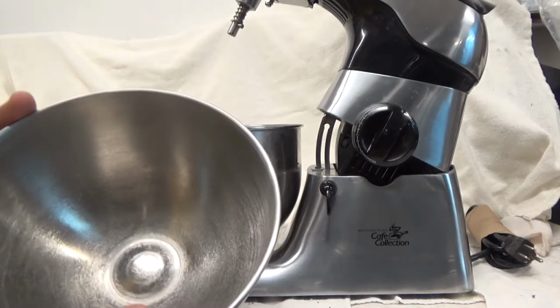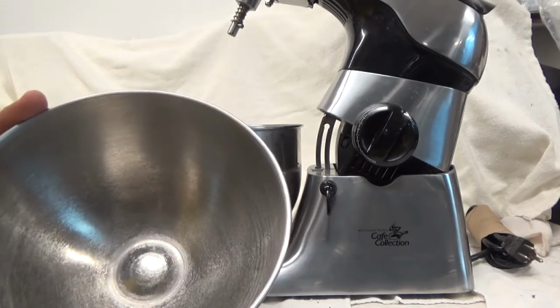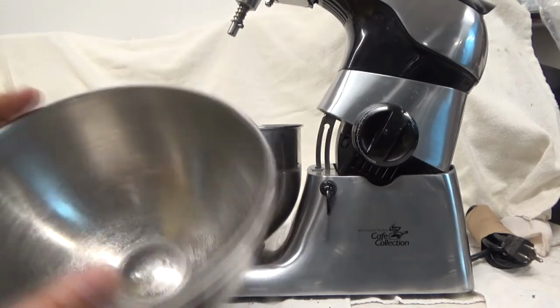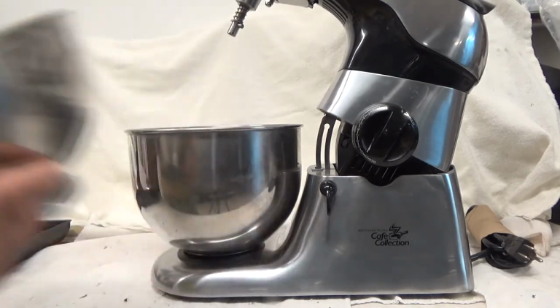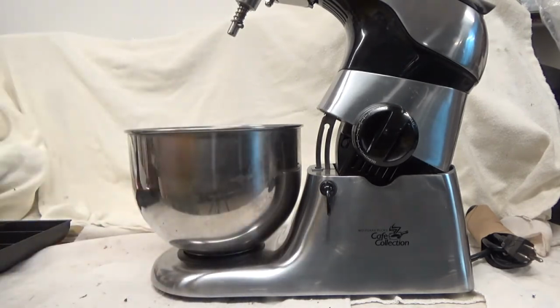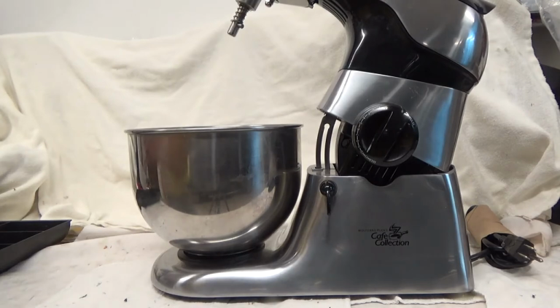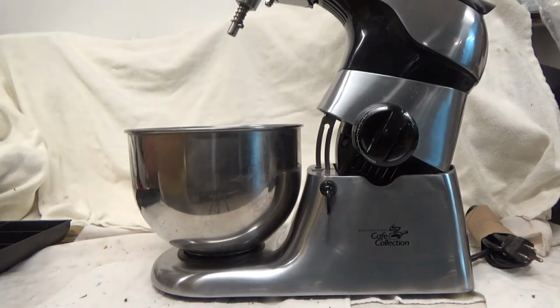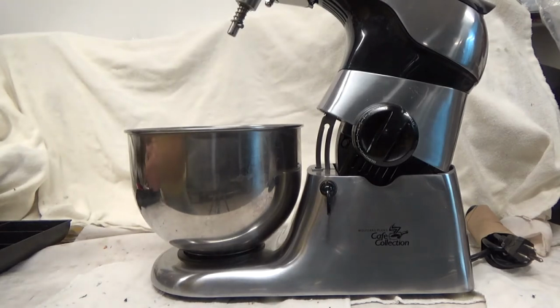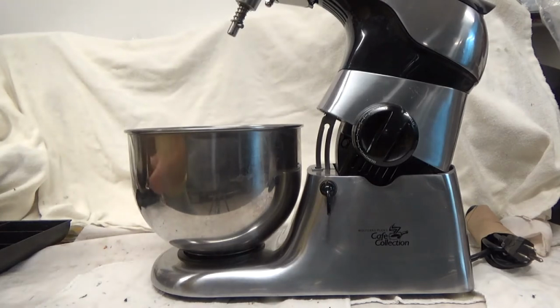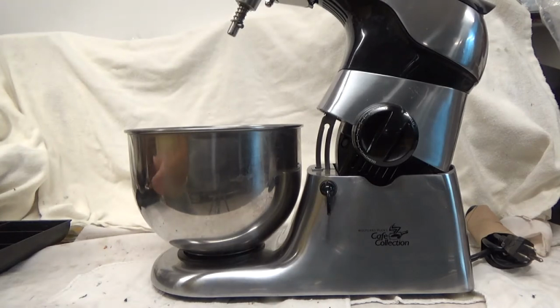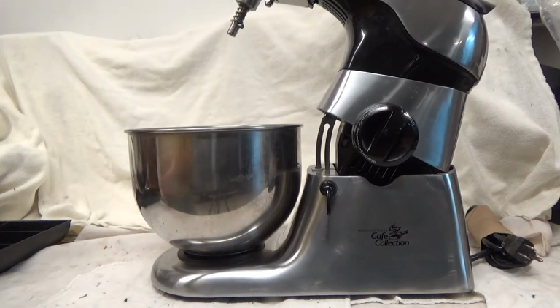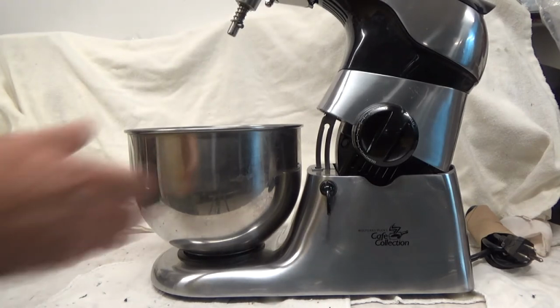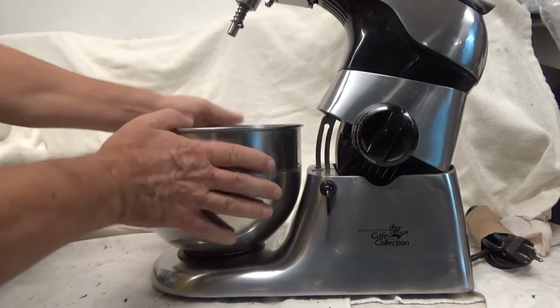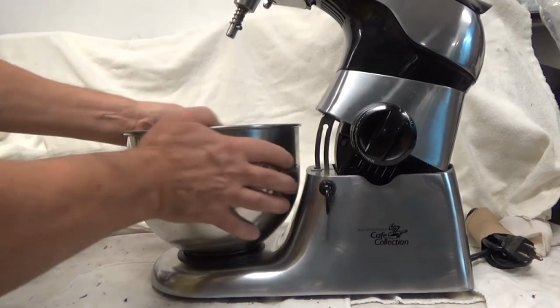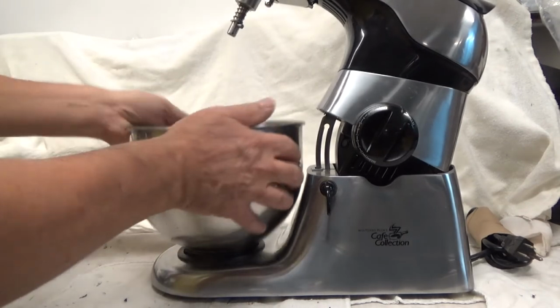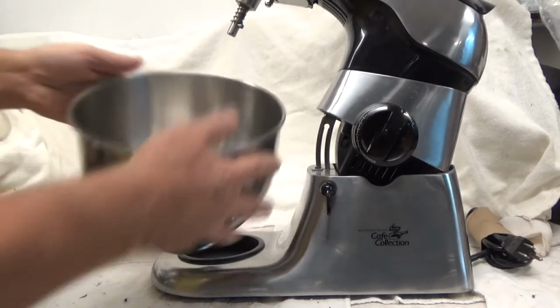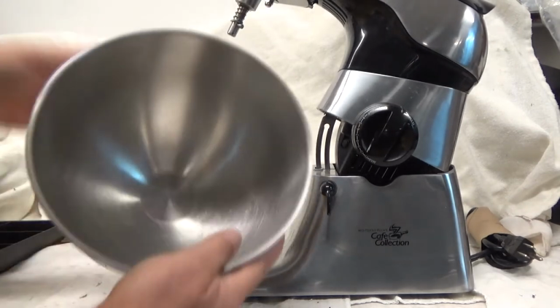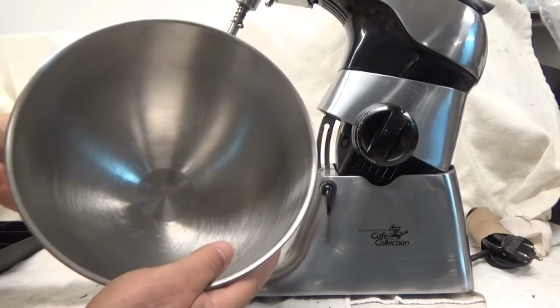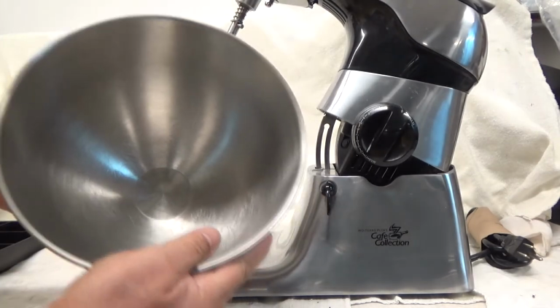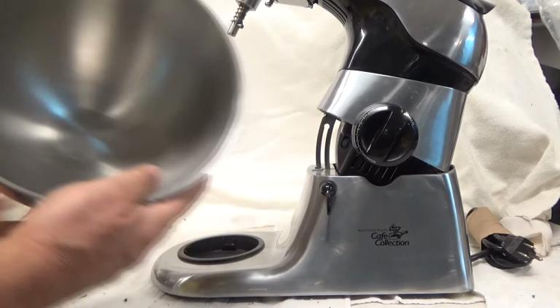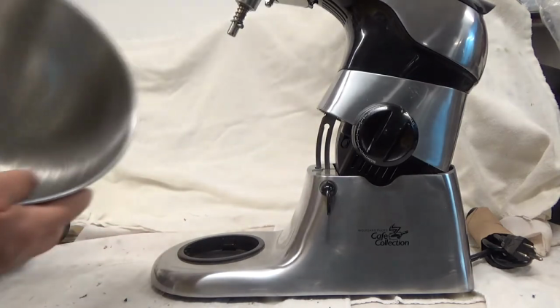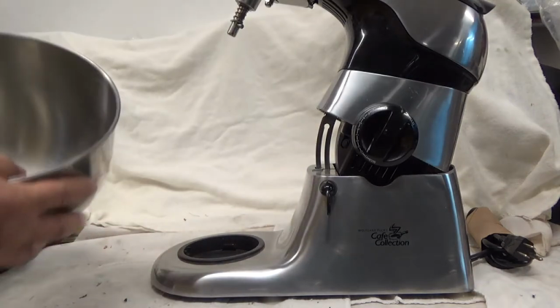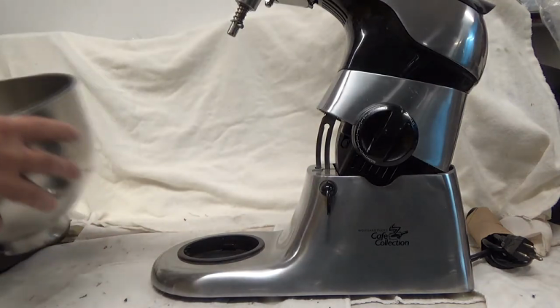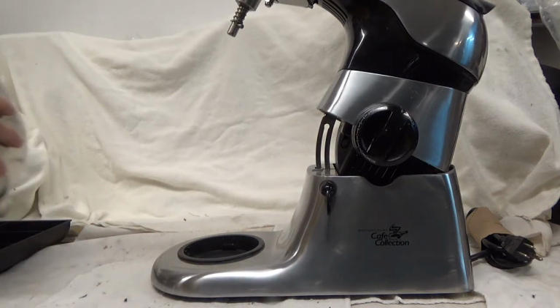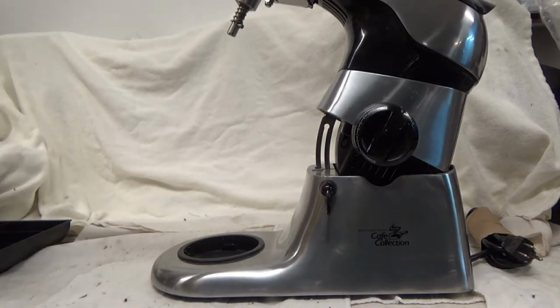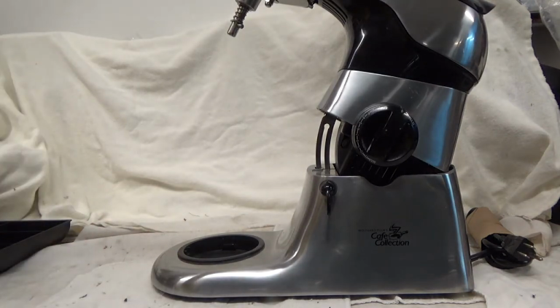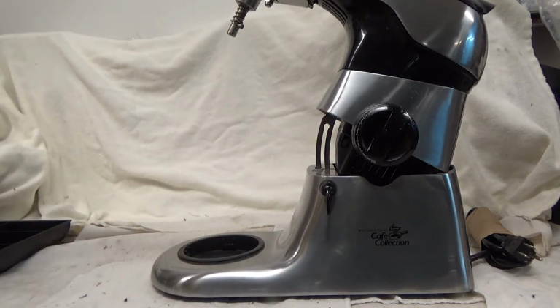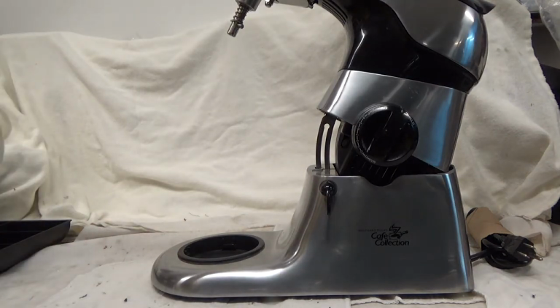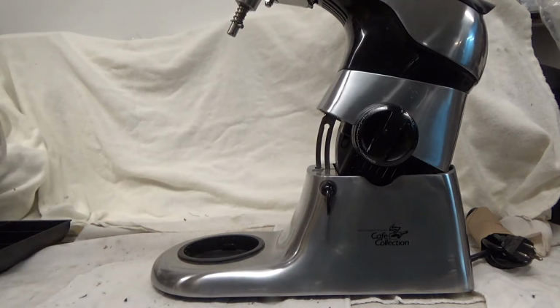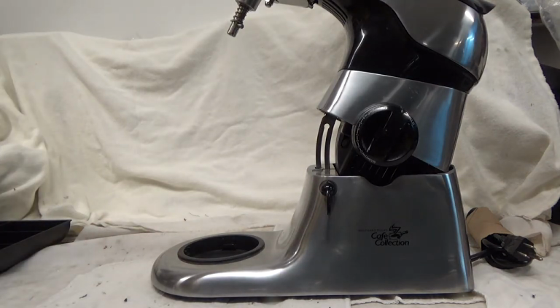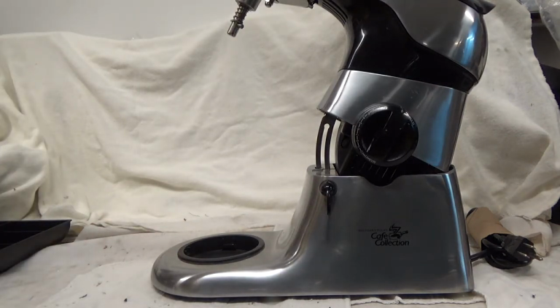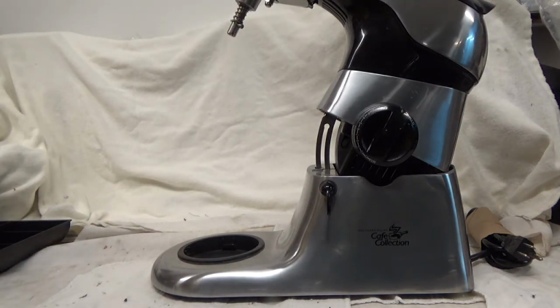This one's a bit wider and this one's a bit deeper. So depending on what you're making — whether you're making a box cake or bread dough.